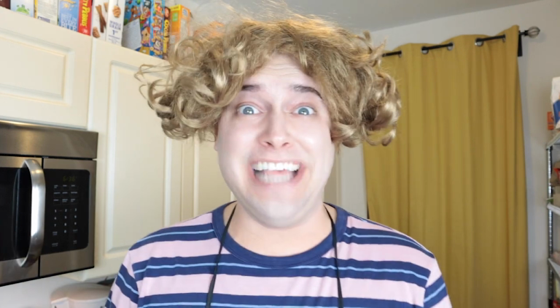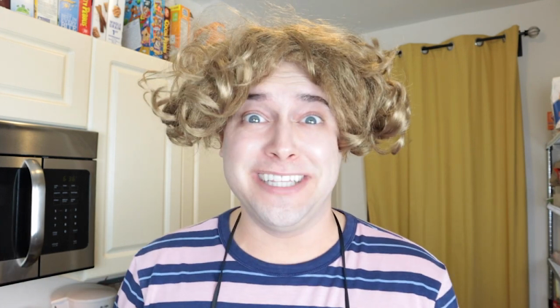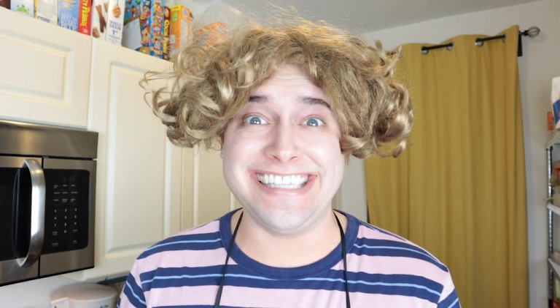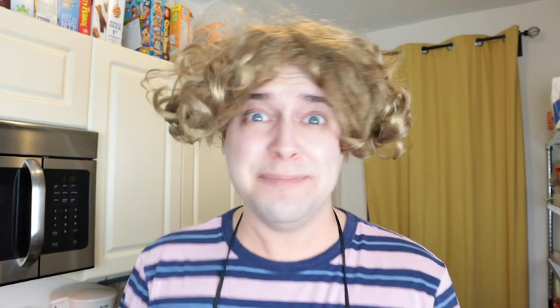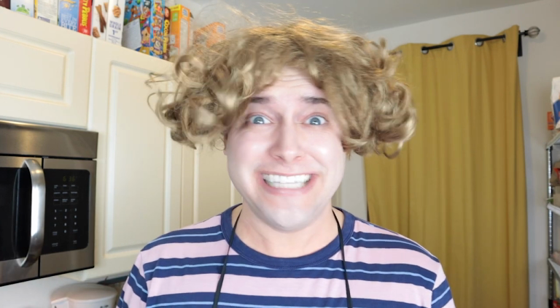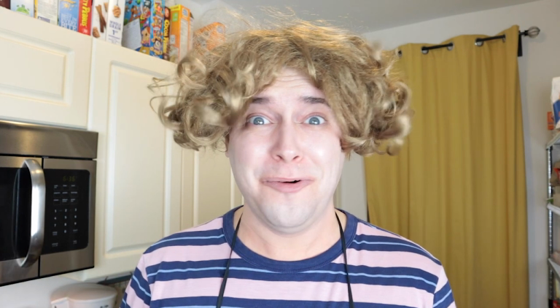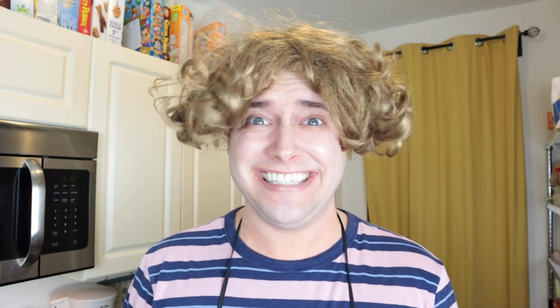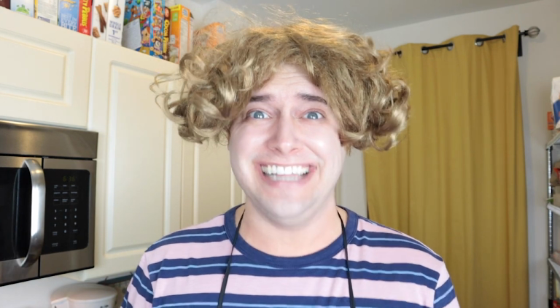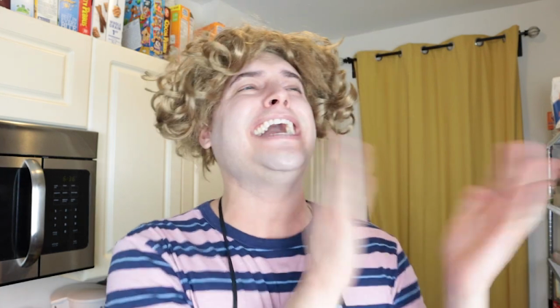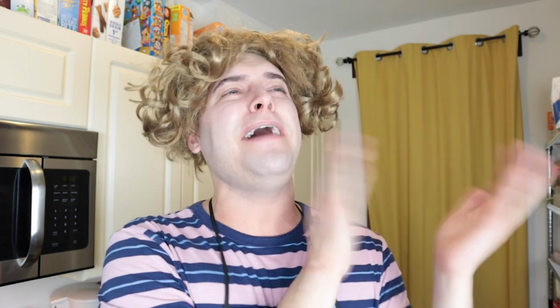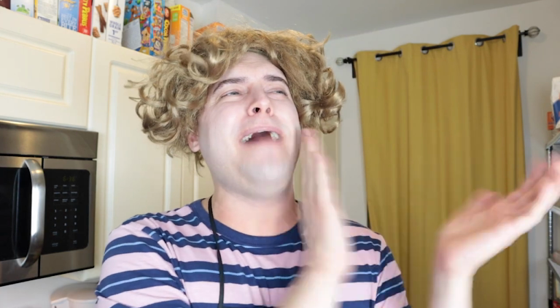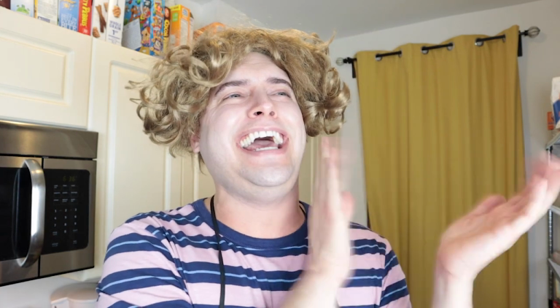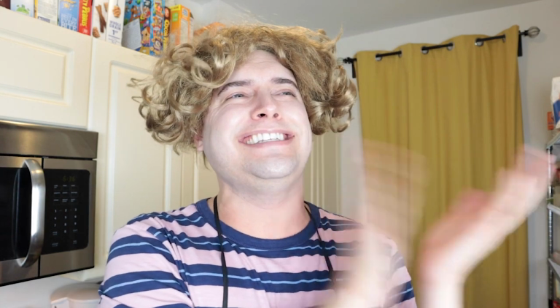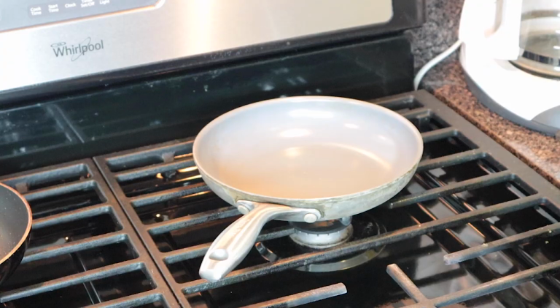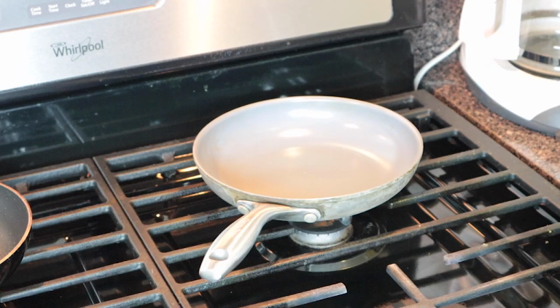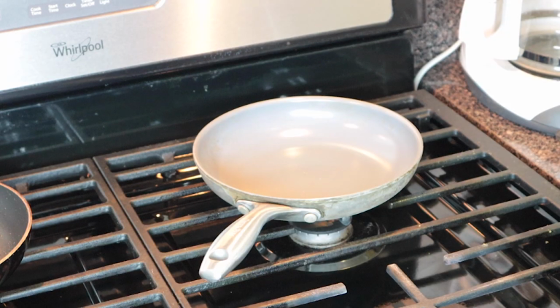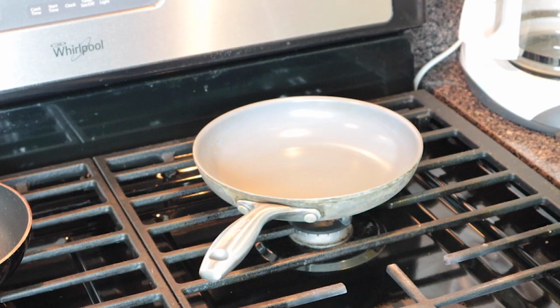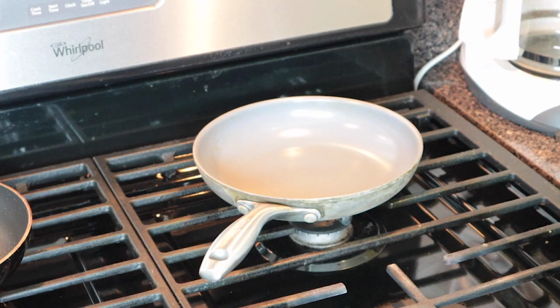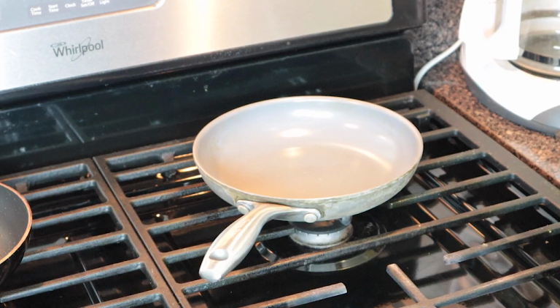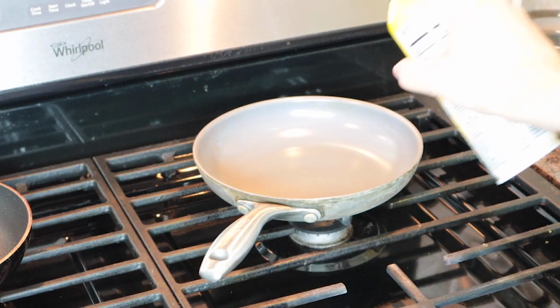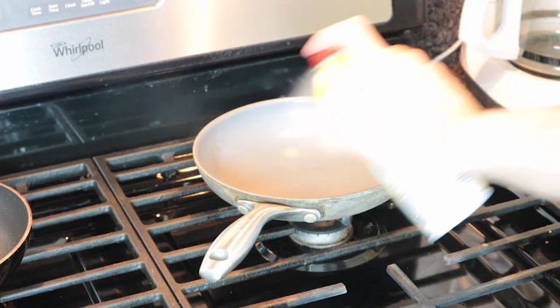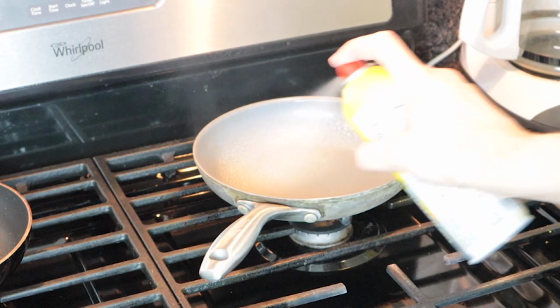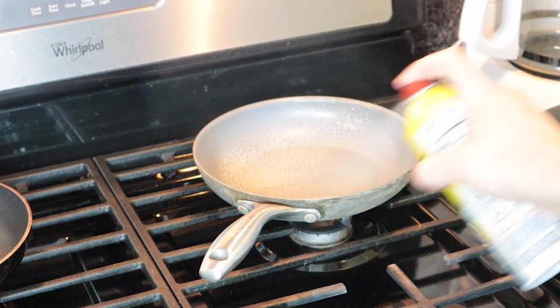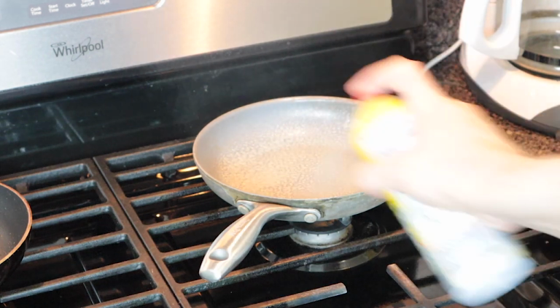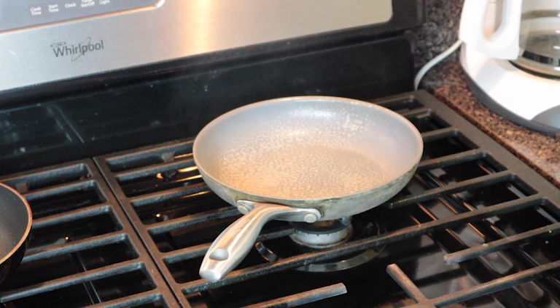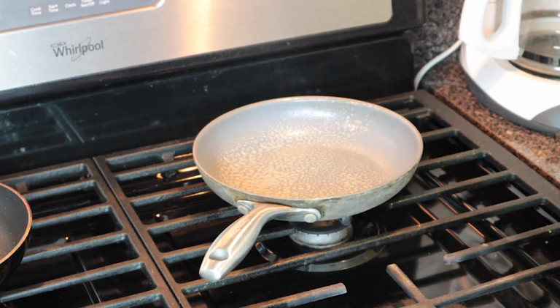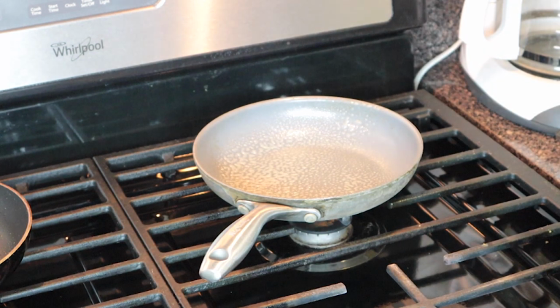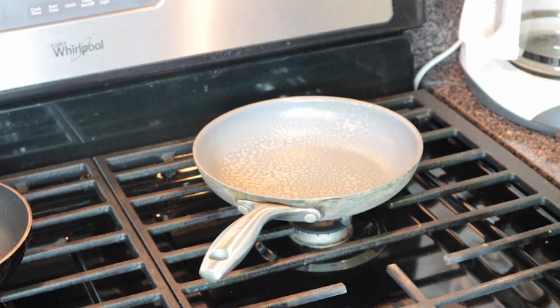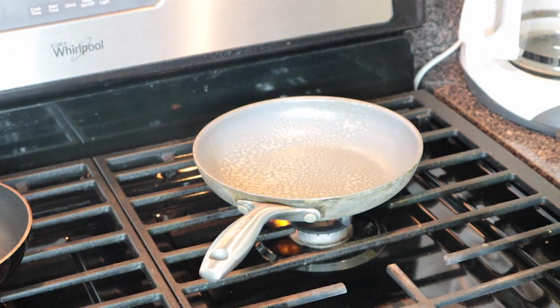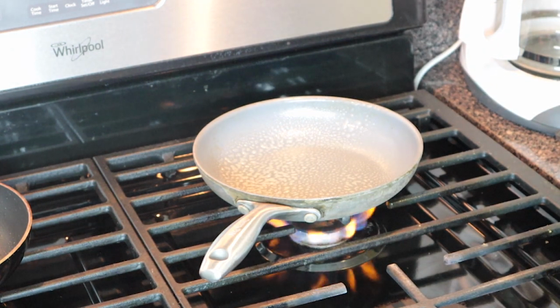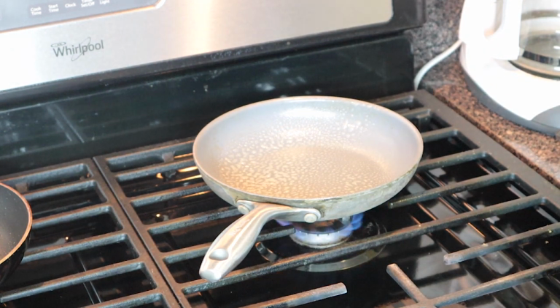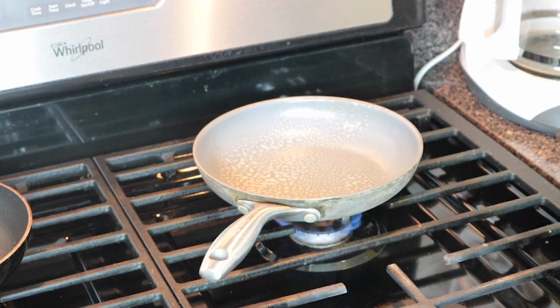It's 7:36 a.m. Nobody's even awake yet. Wake up everybody! The first step is we're going to spray the pan. Then we turn on the heat to preheat the pan.